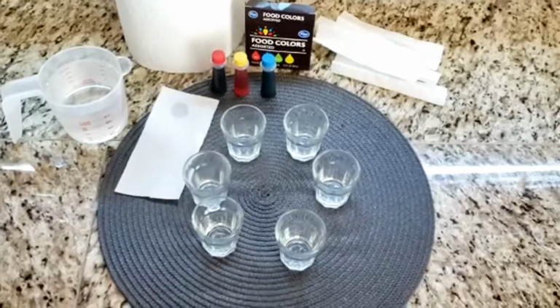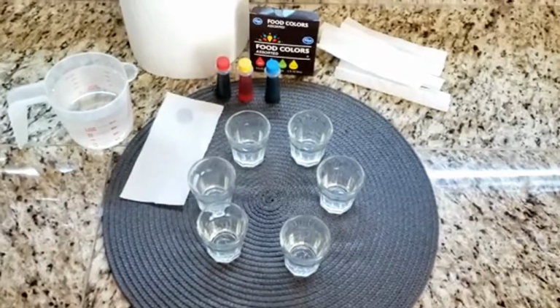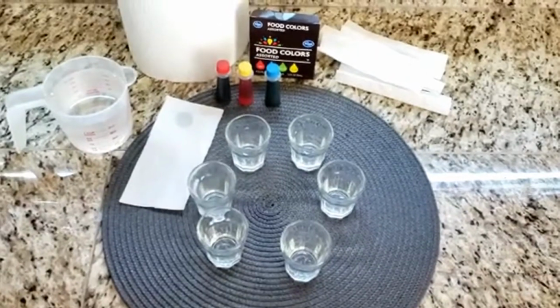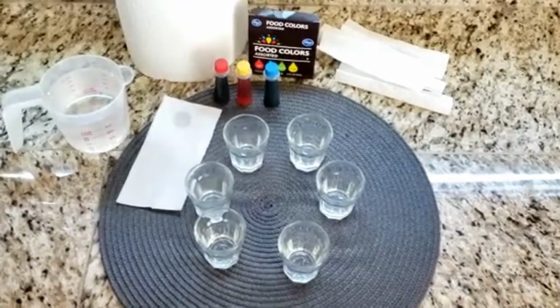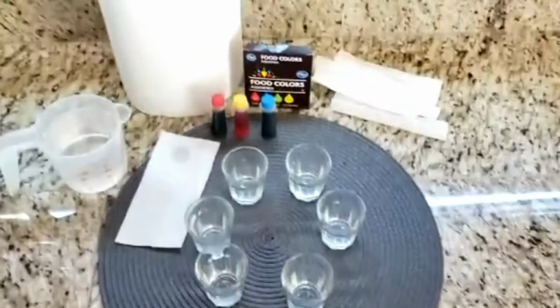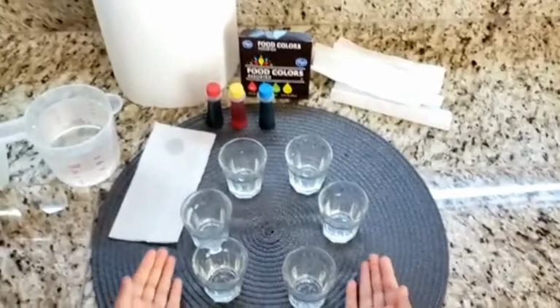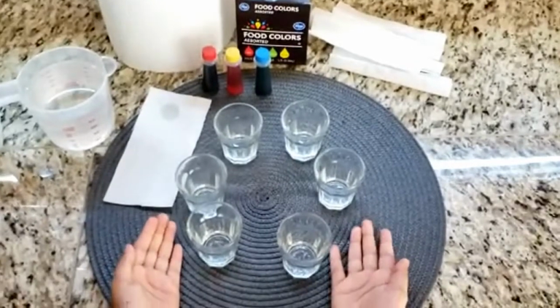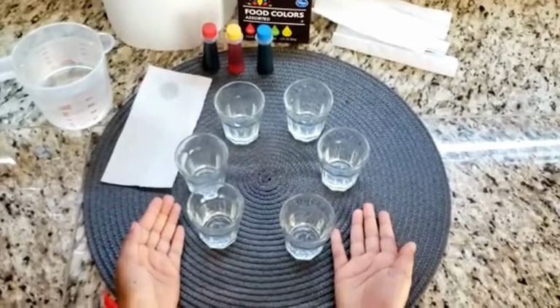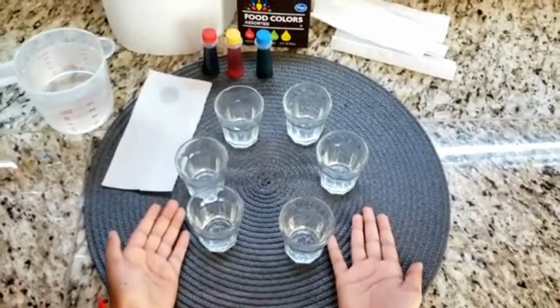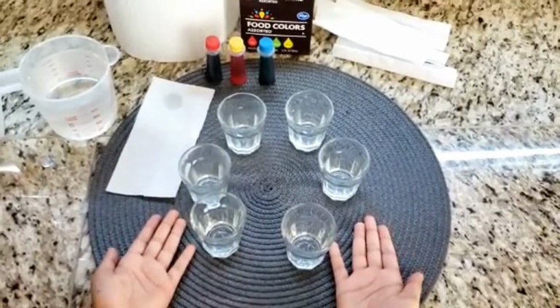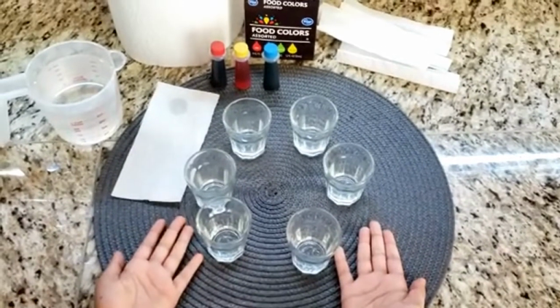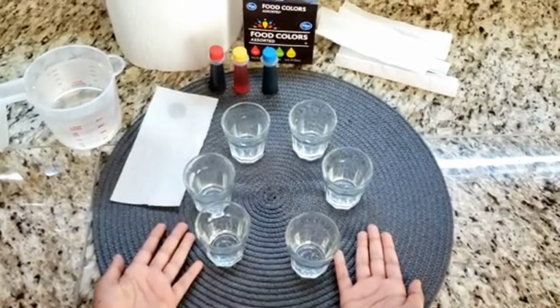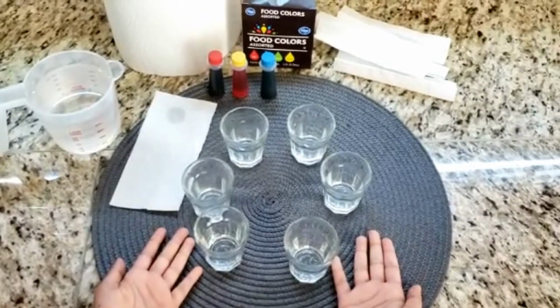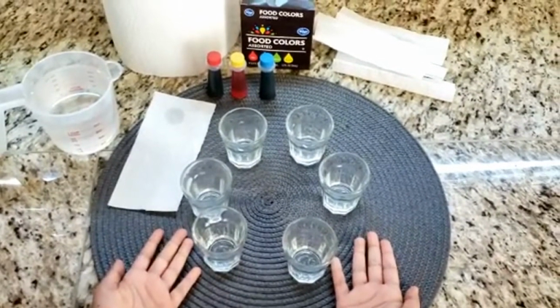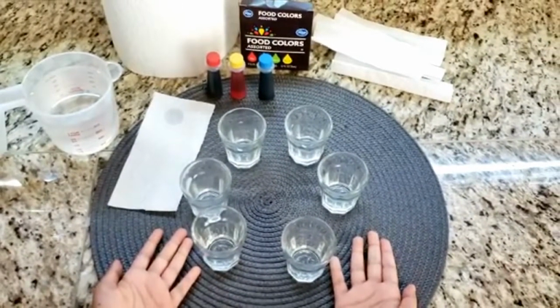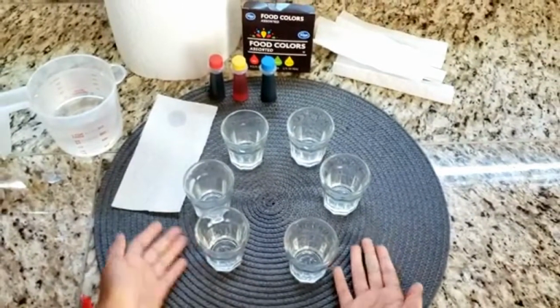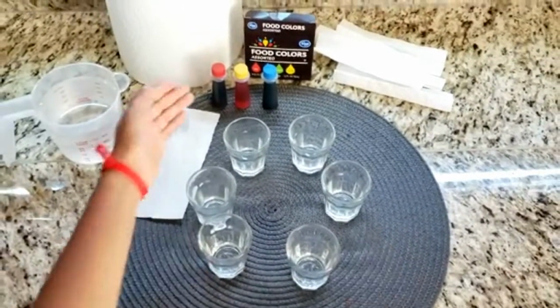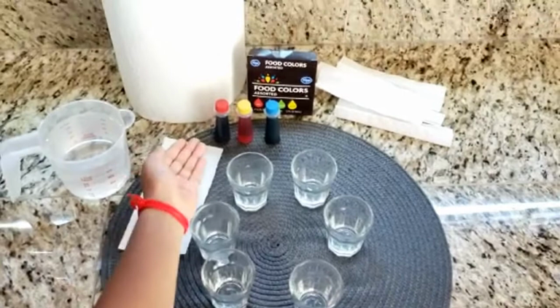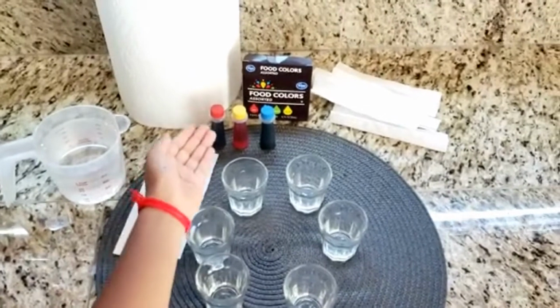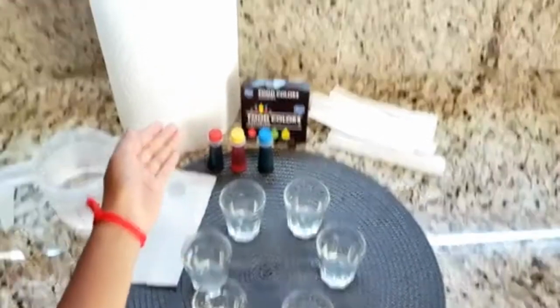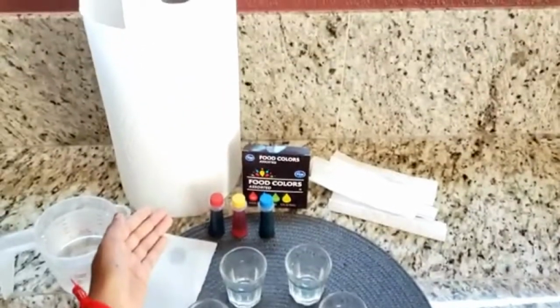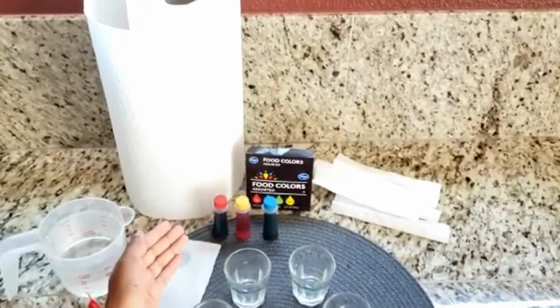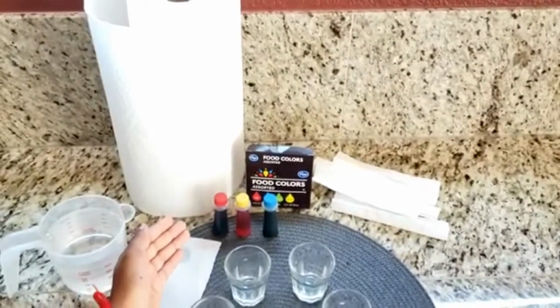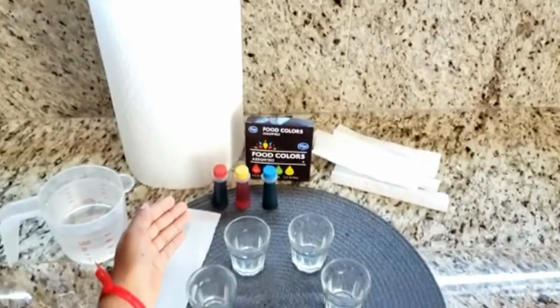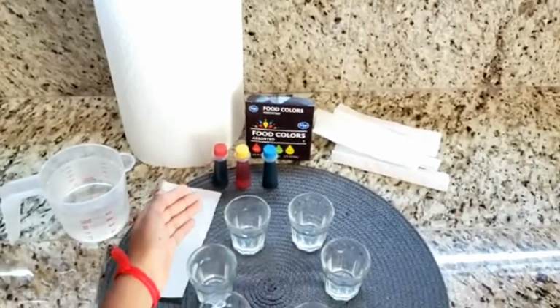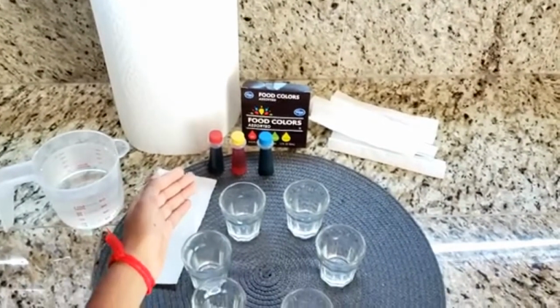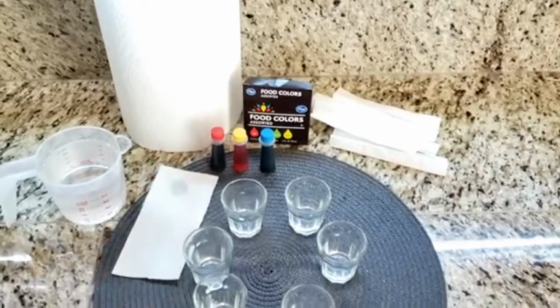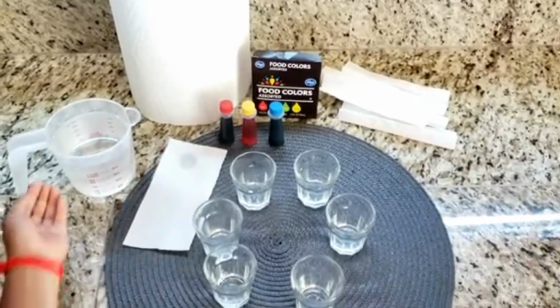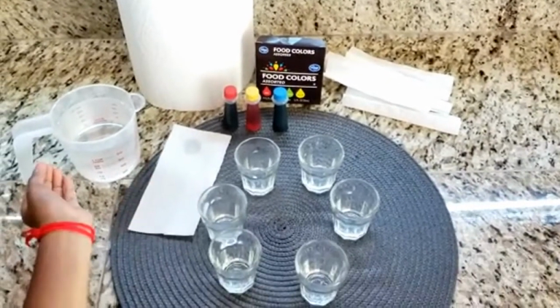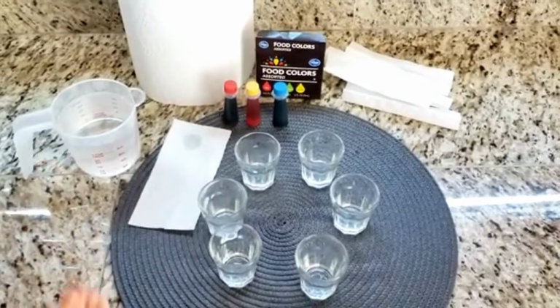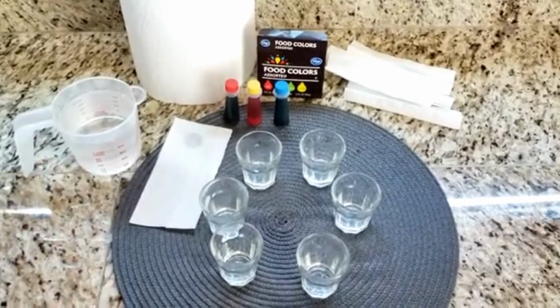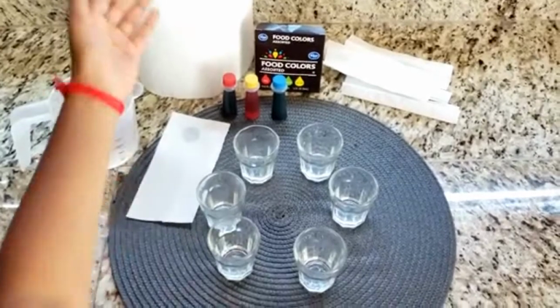You will need 6 clear cups — try to make them the same size — food coloring (you may choose any colors you like), water, and tissues.